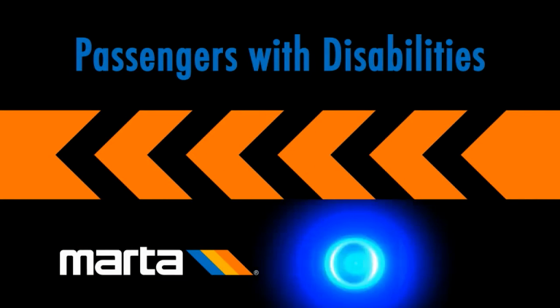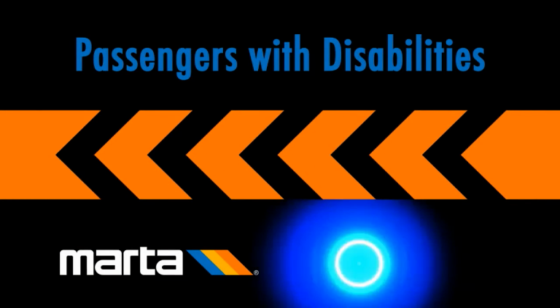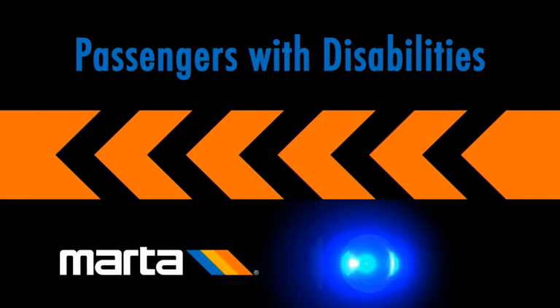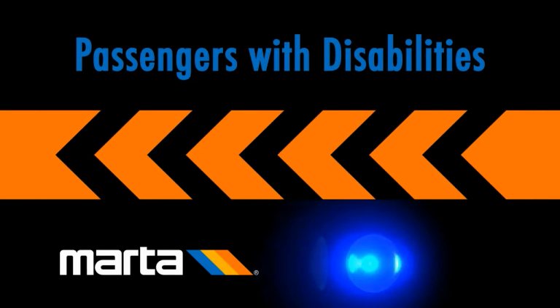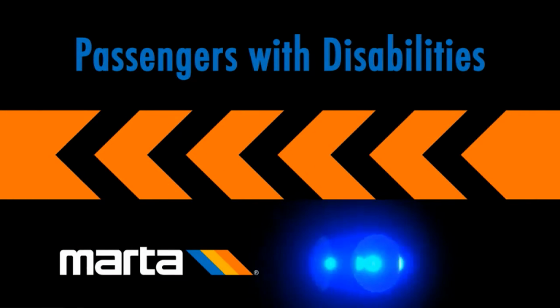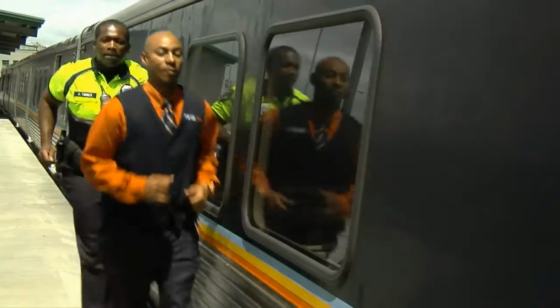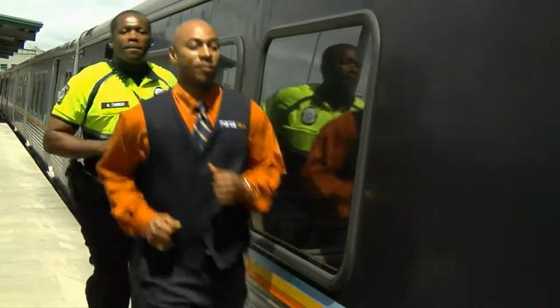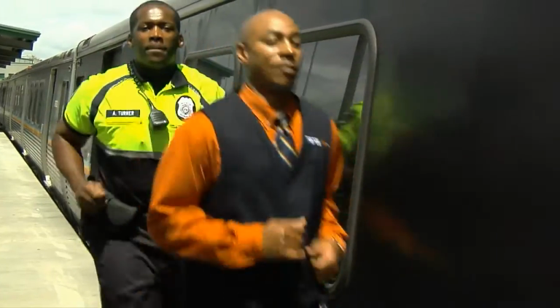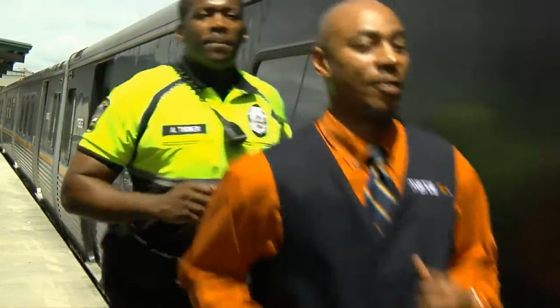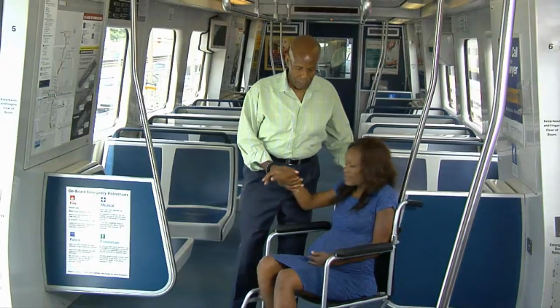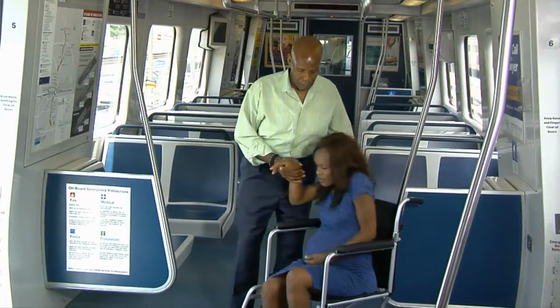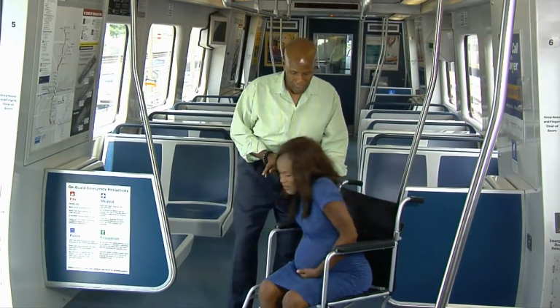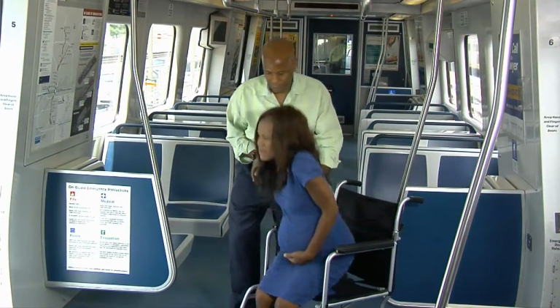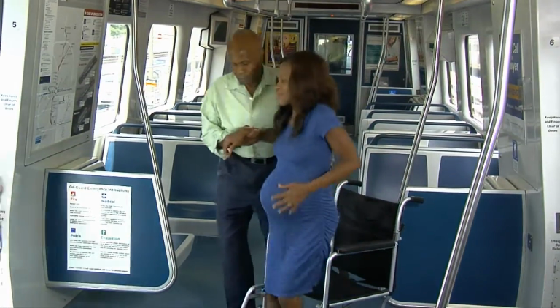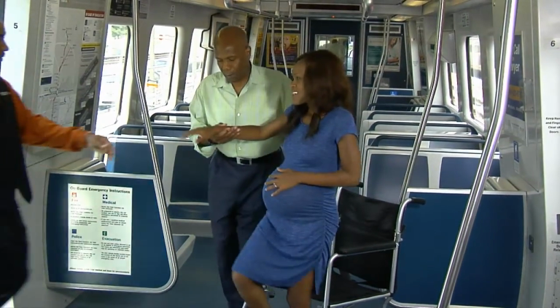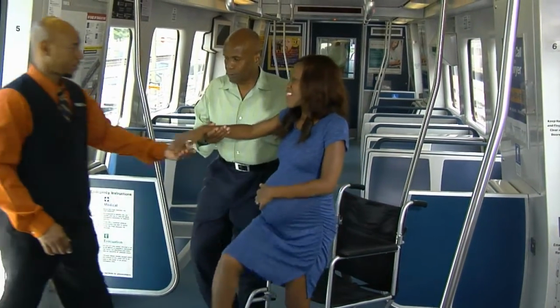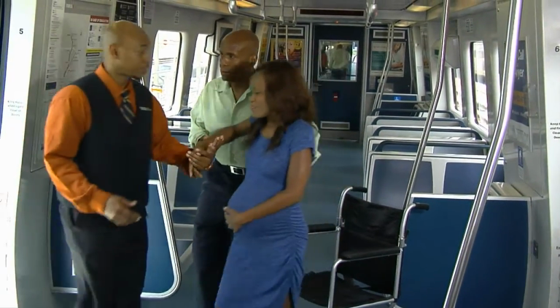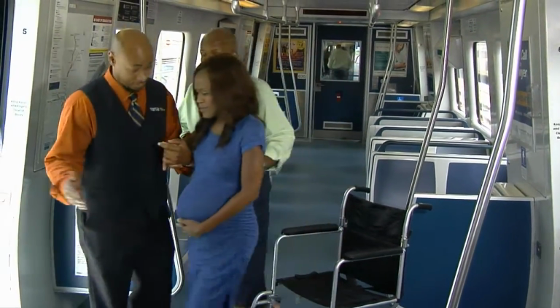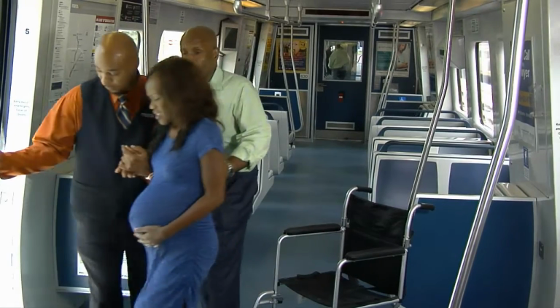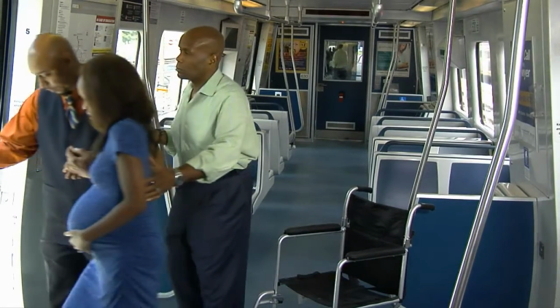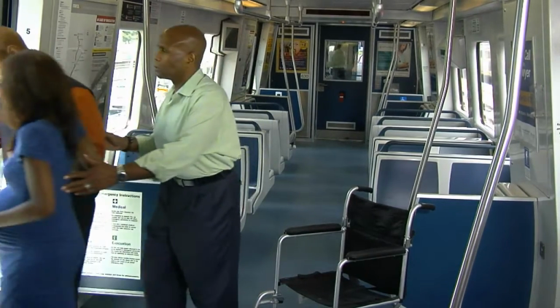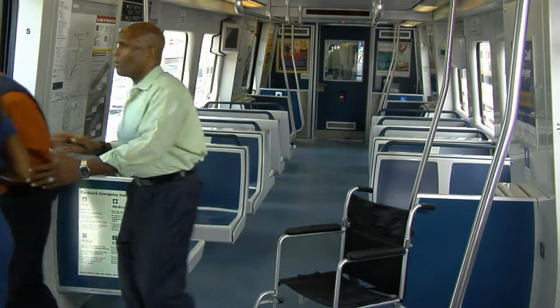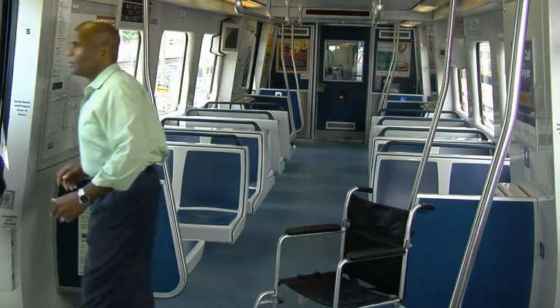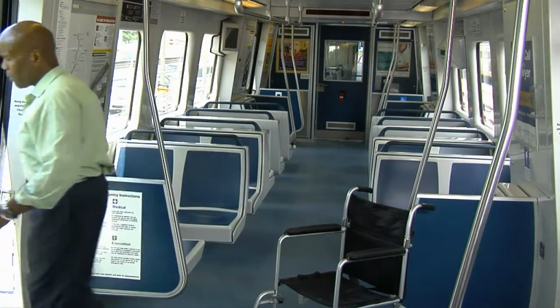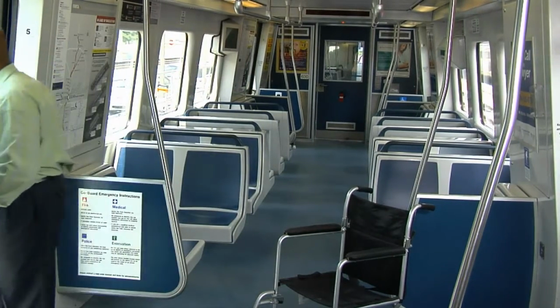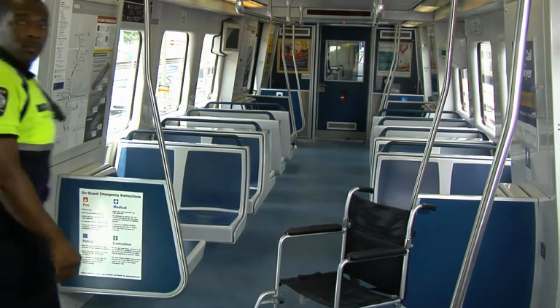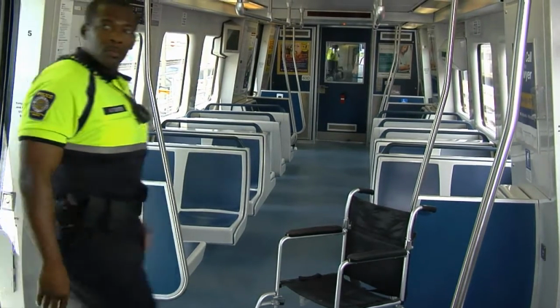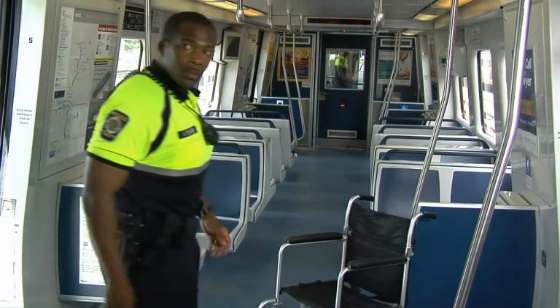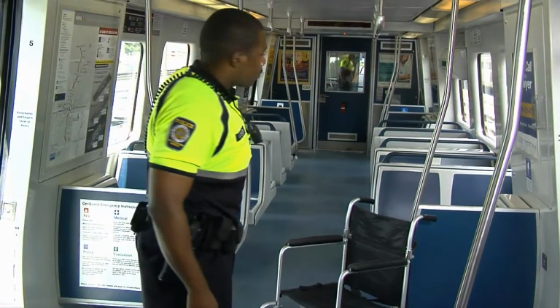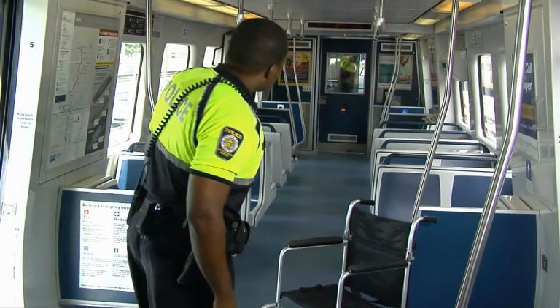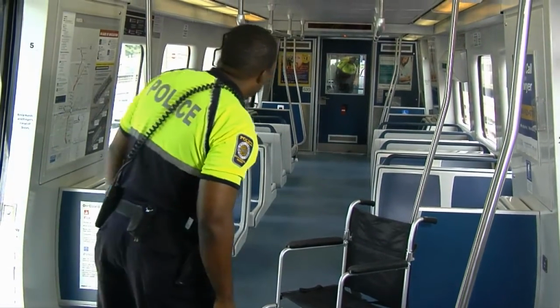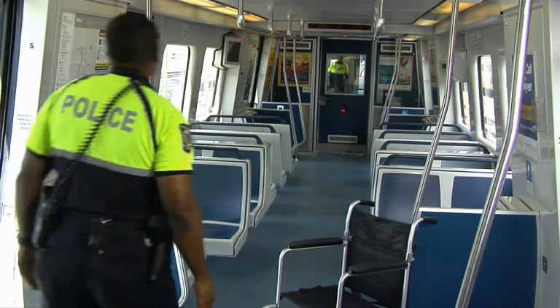Passengers with disabilities: Rescue personnel will assist passengers with disabilities if evacuation is necessary. Before rescue personnel arrive, please assist such passengers. Leave wheelchairs on the train.